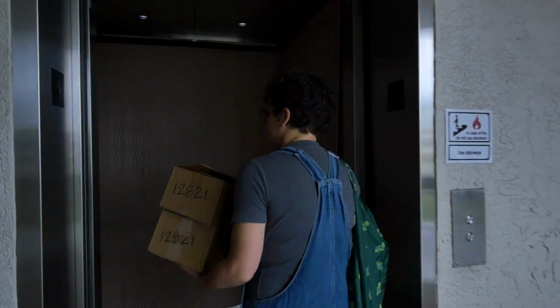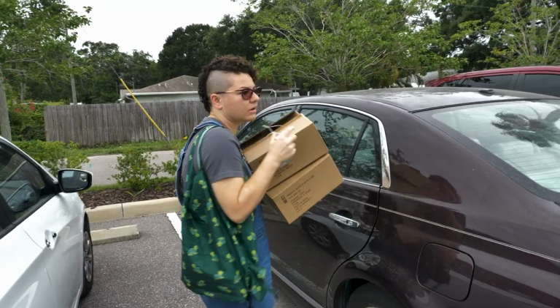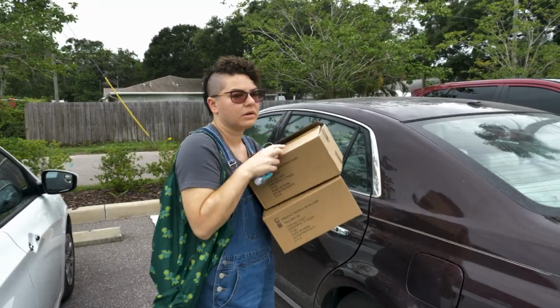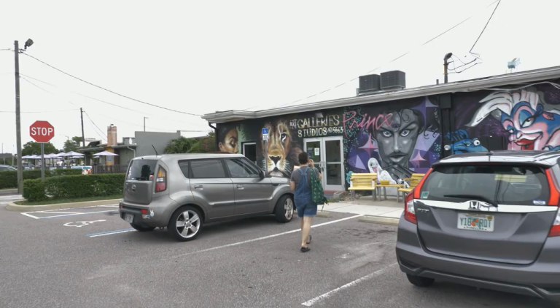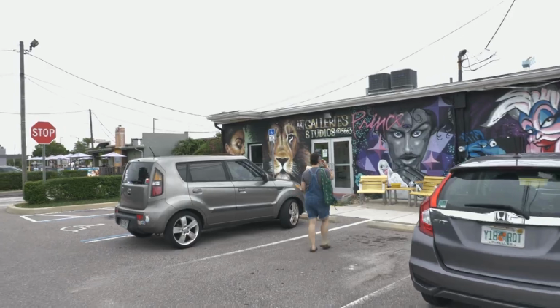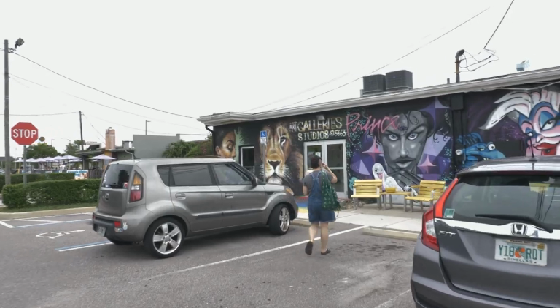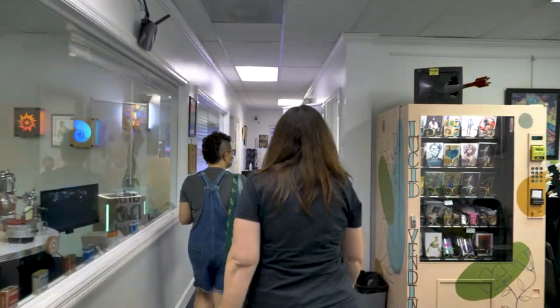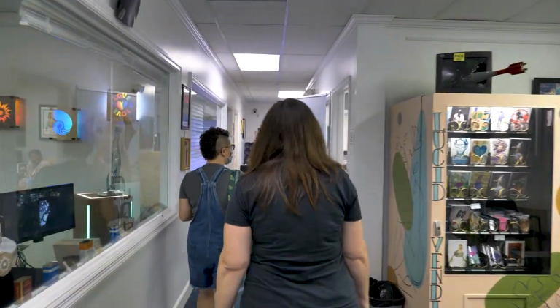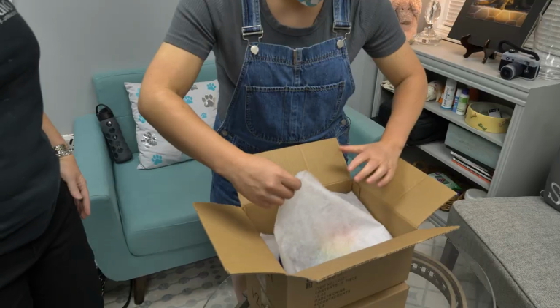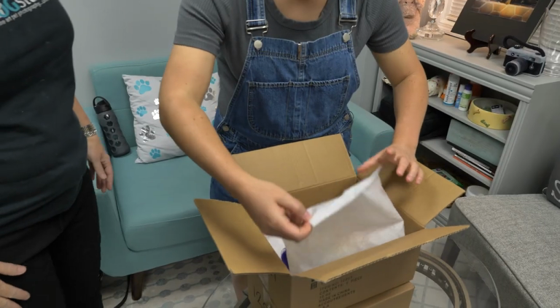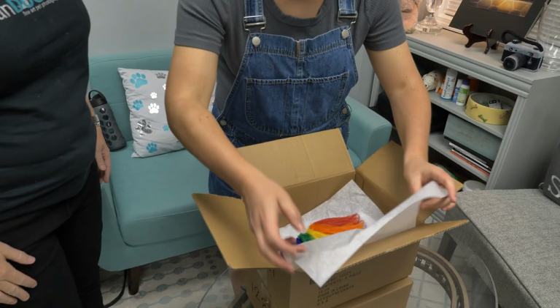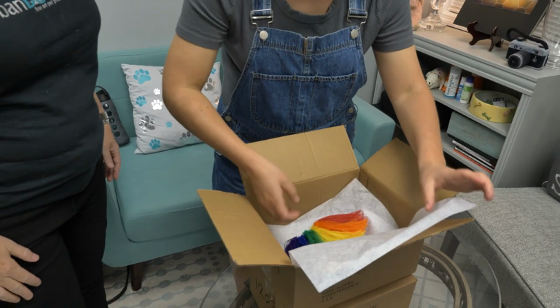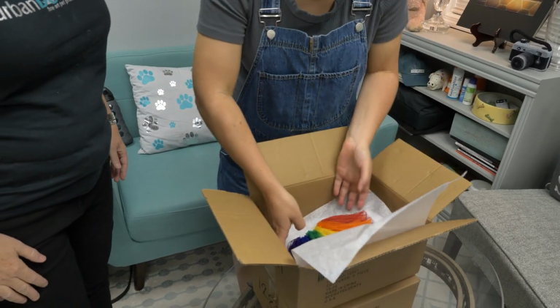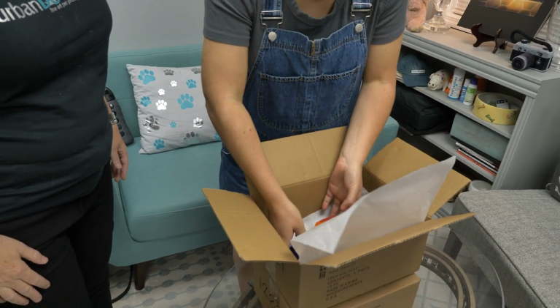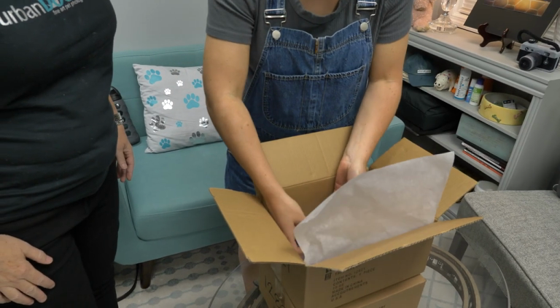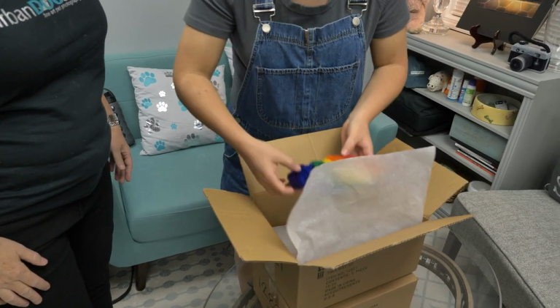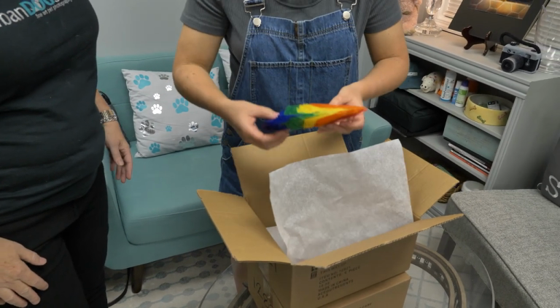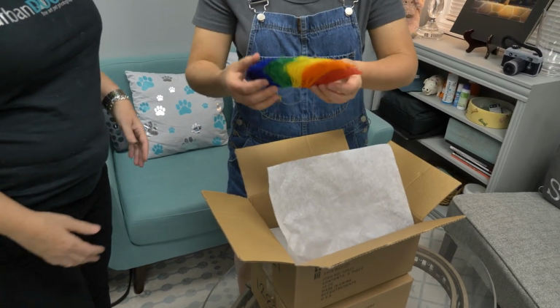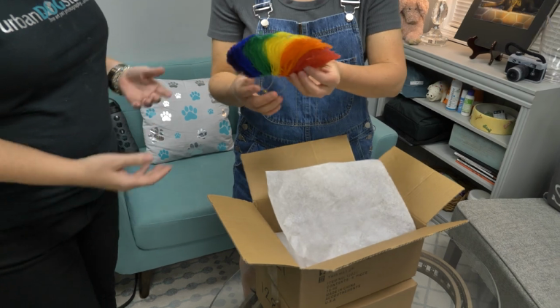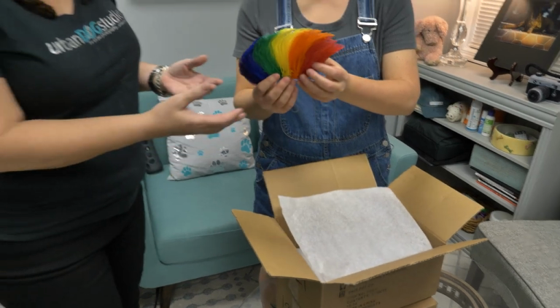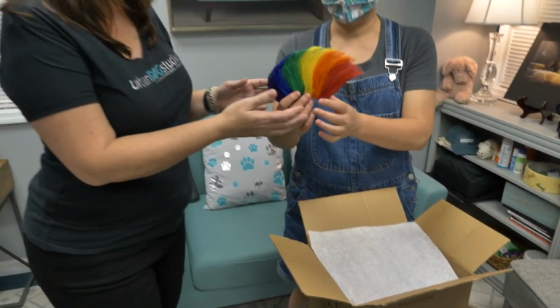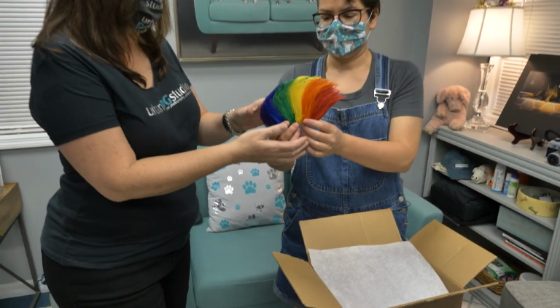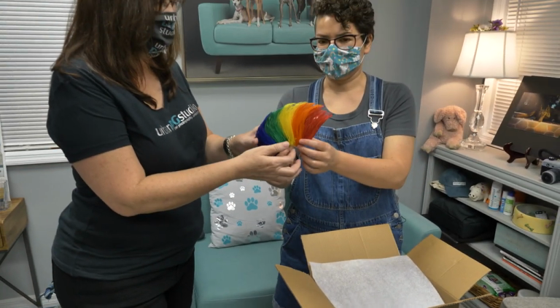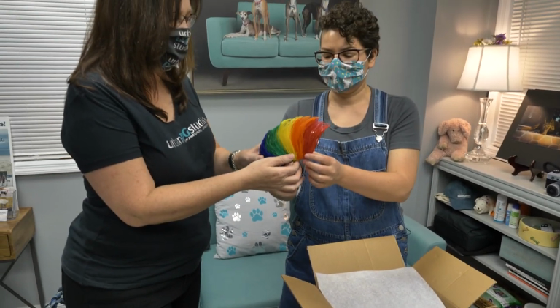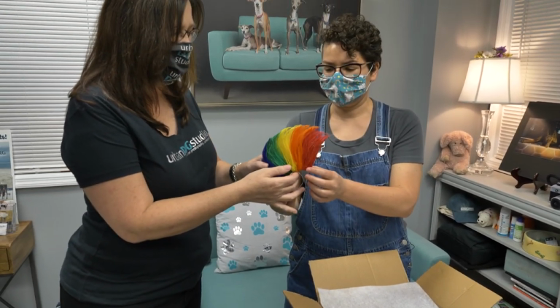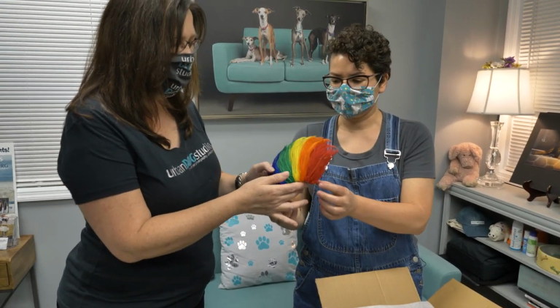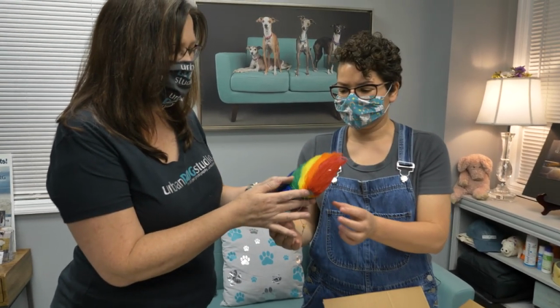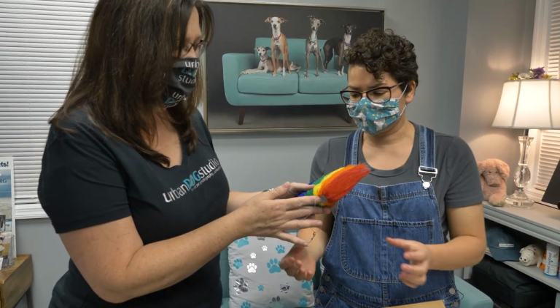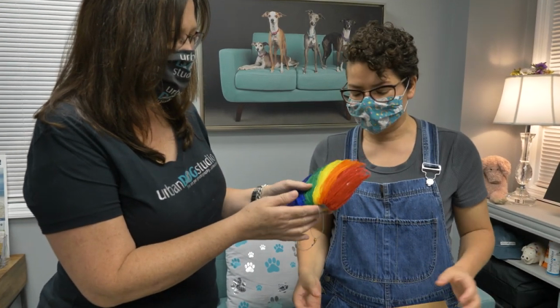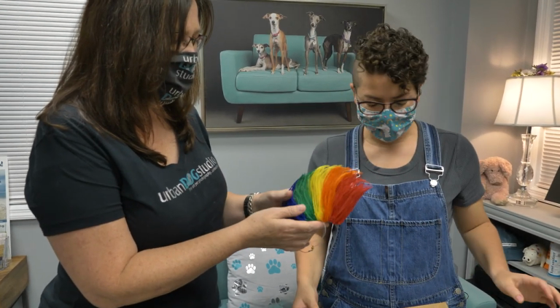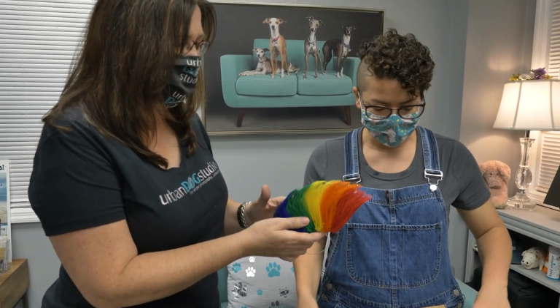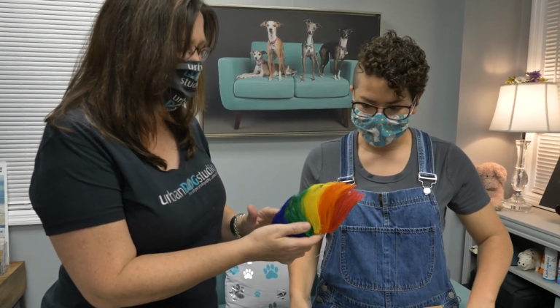So this is the rainbow feather mohawk — oh my goodness — that we're going to put on Buck today for the photo shoot. That's one of them. This is incredible.